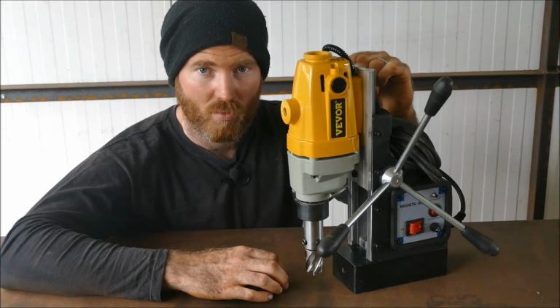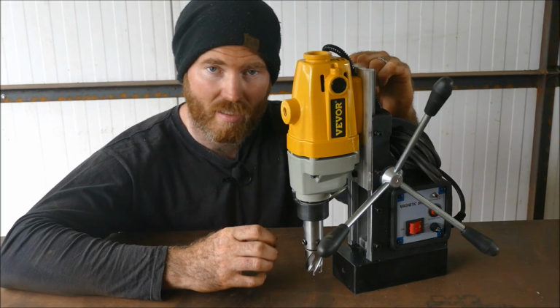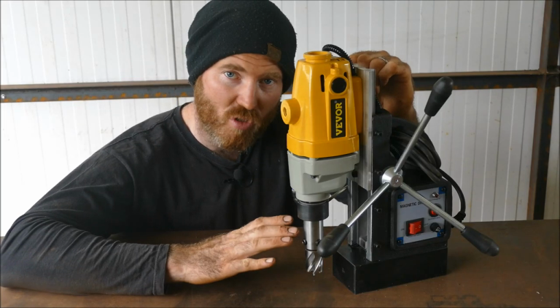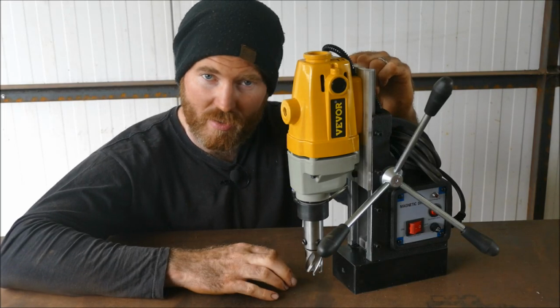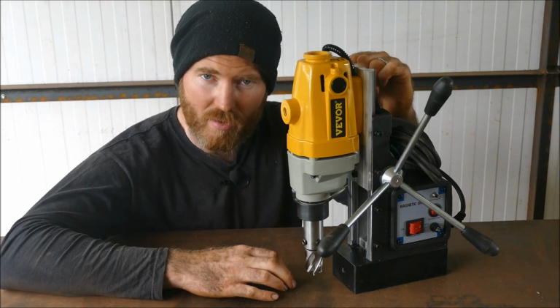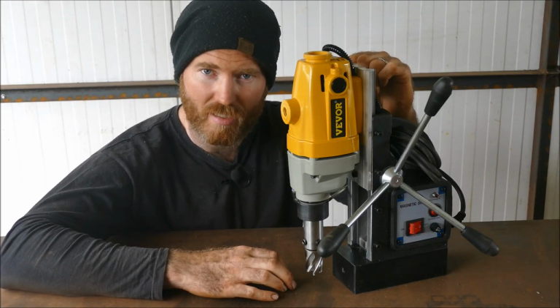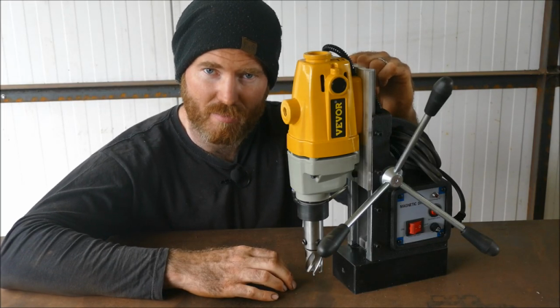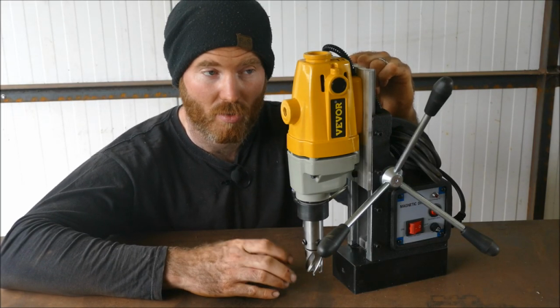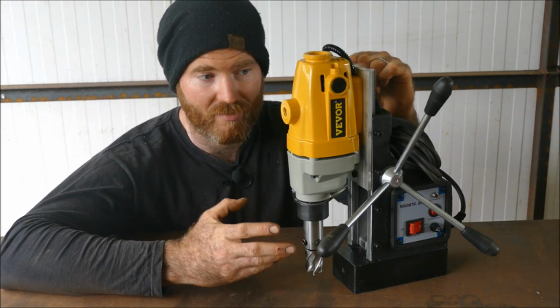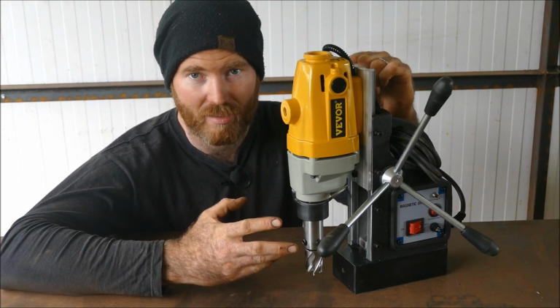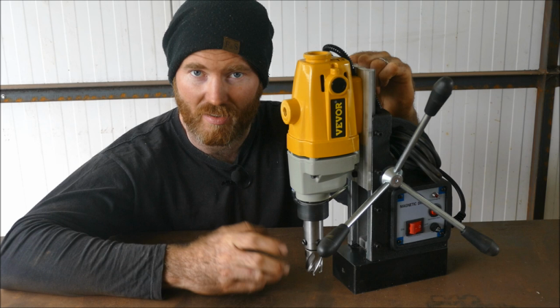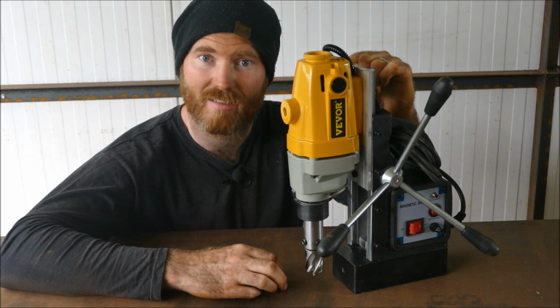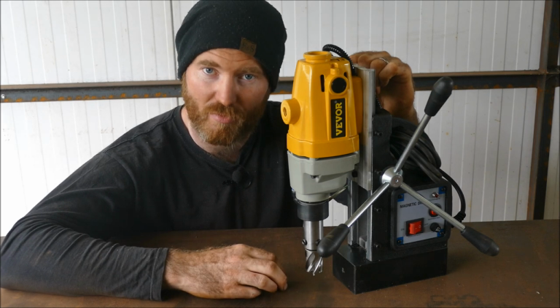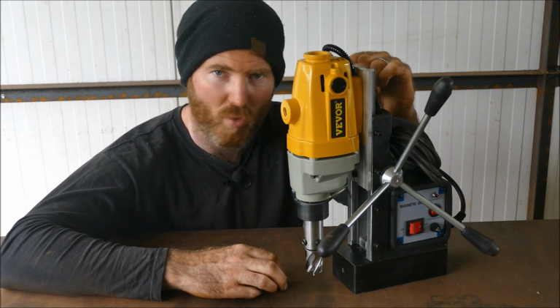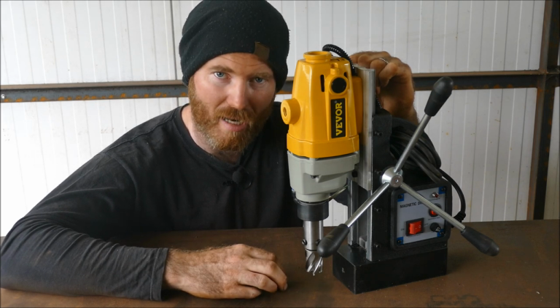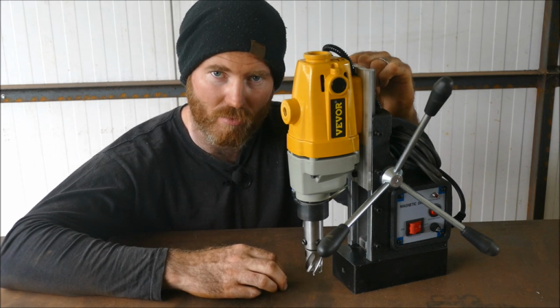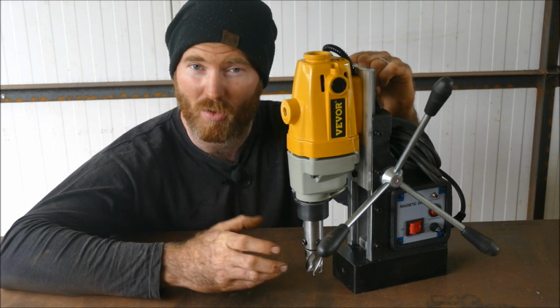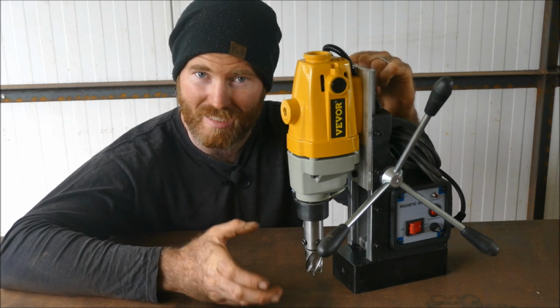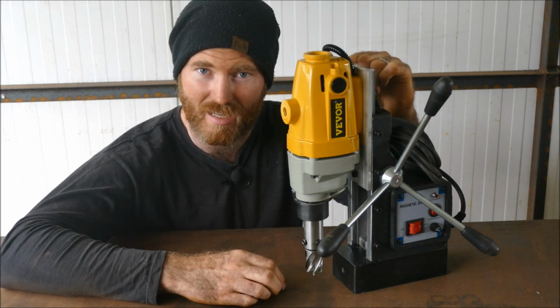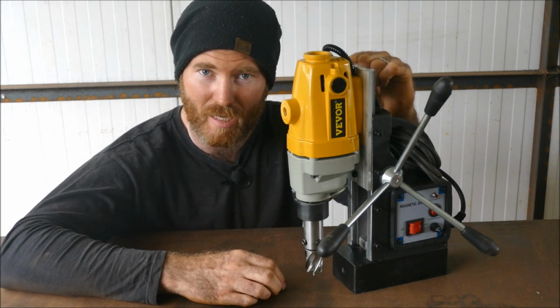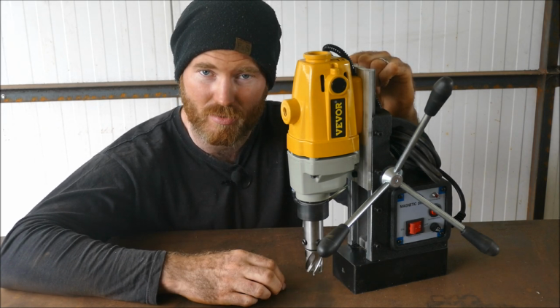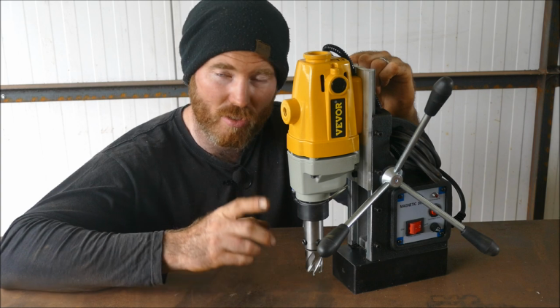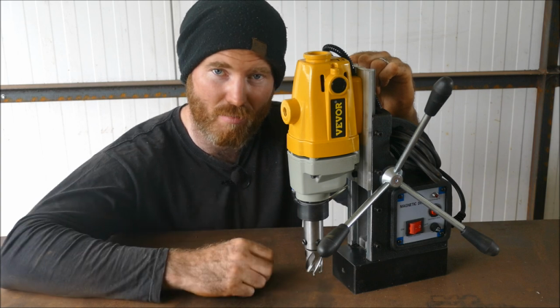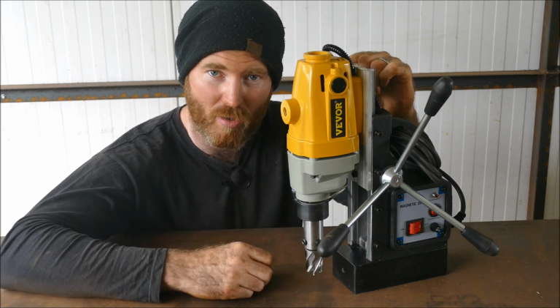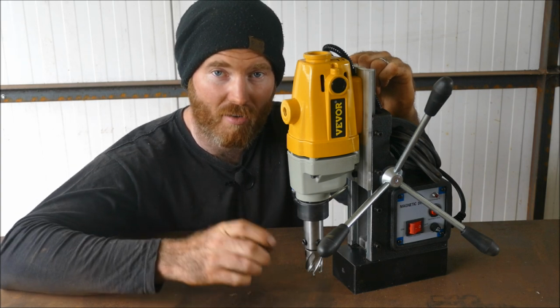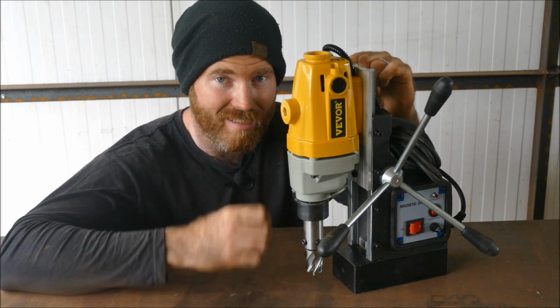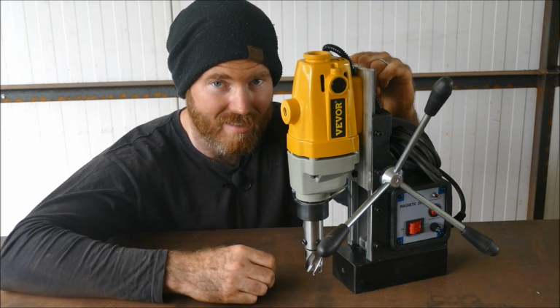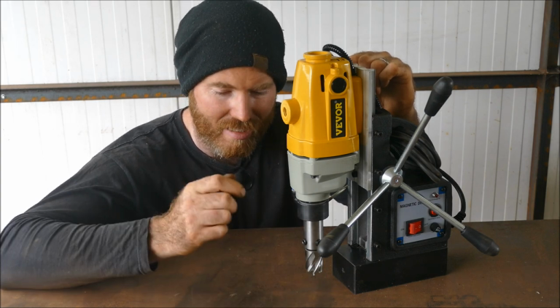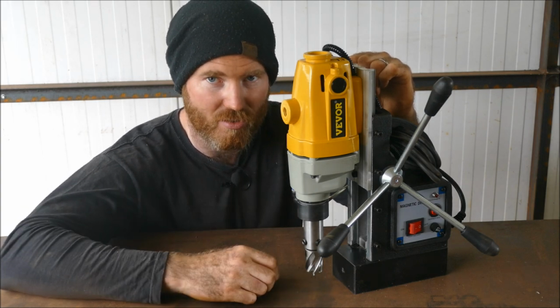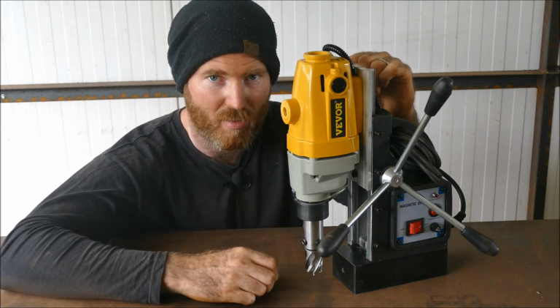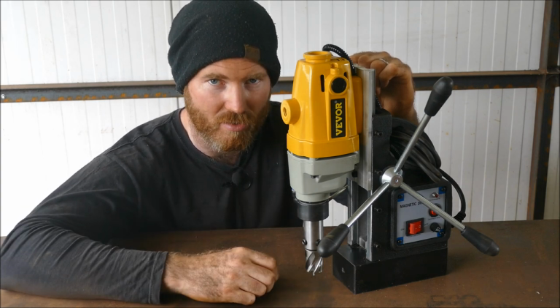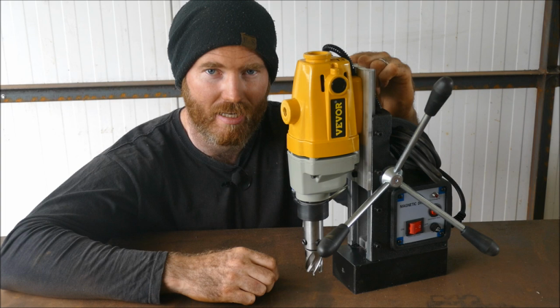Welcome, I'm Joshua Delisle the designer blacksmith. Viva has let me review one of their mag drills. They've got quite a decent selection of mag drills and if you're interested in buying one there are excellent discounts in the description below, so do check it out.